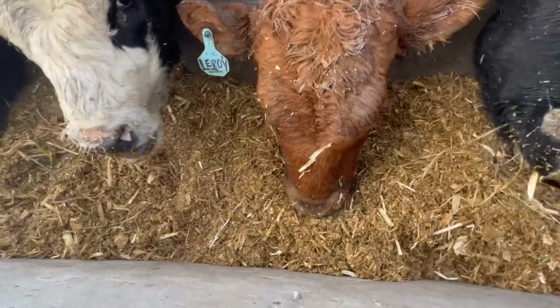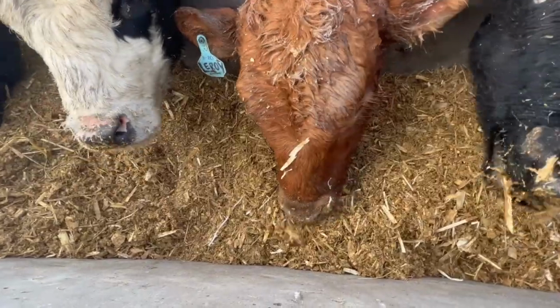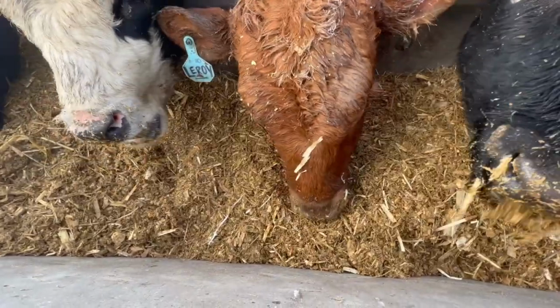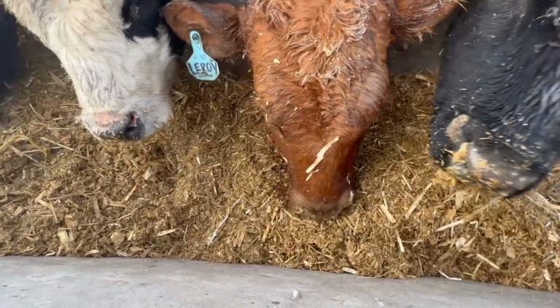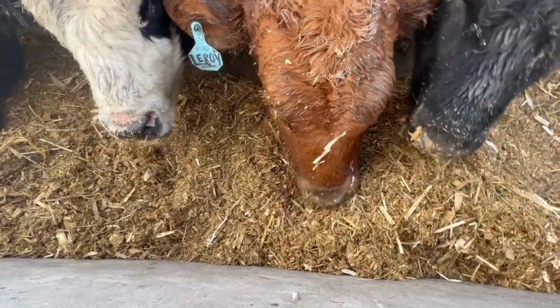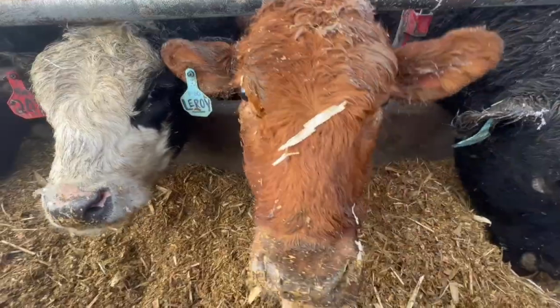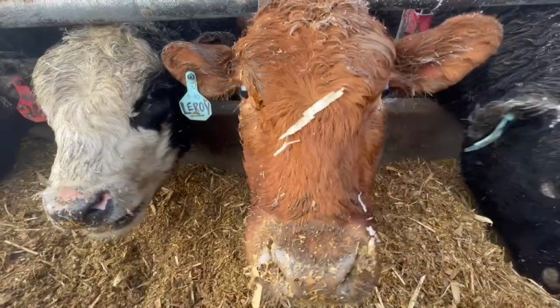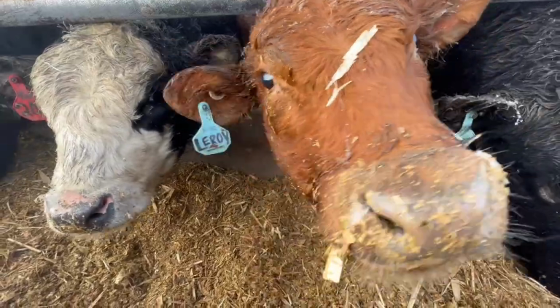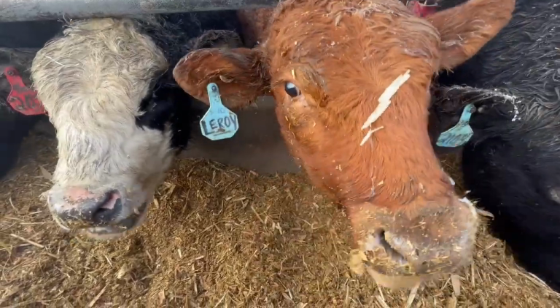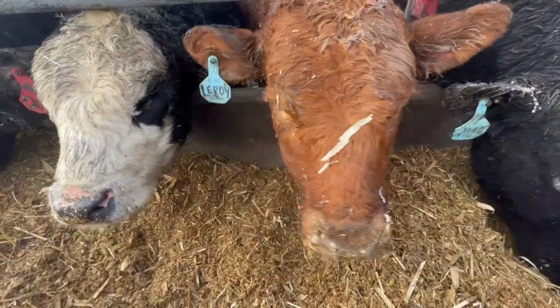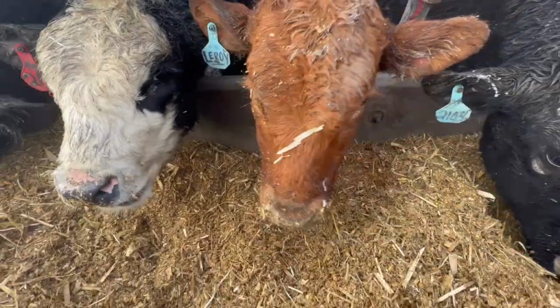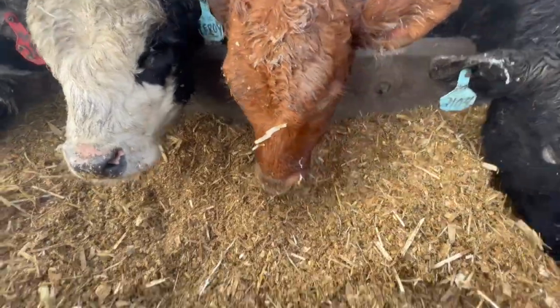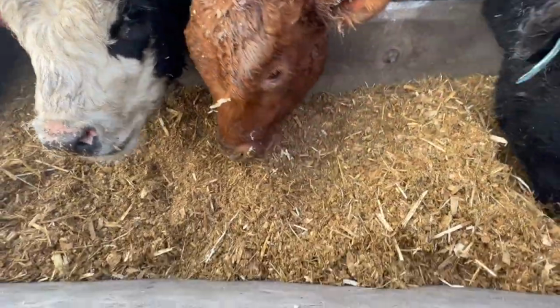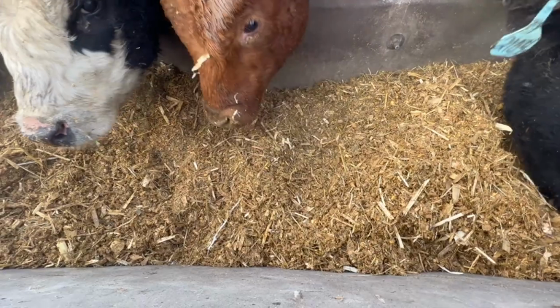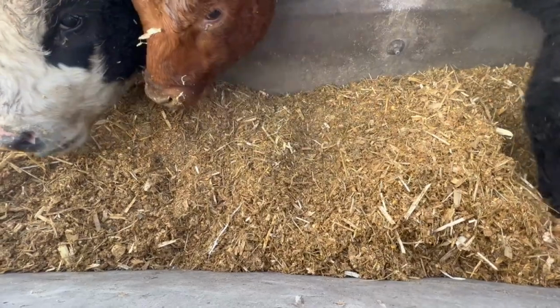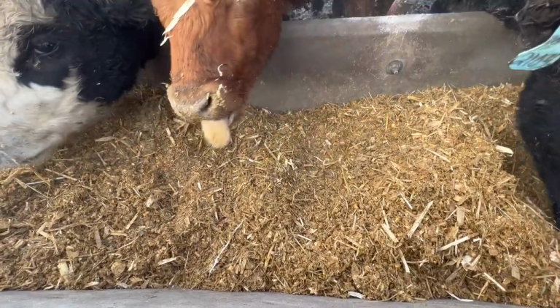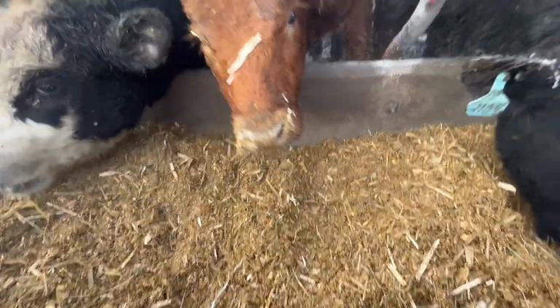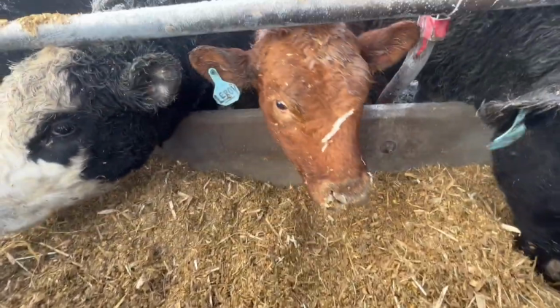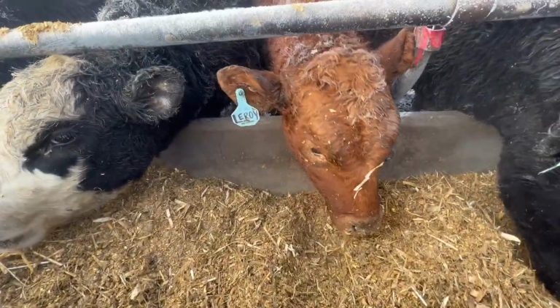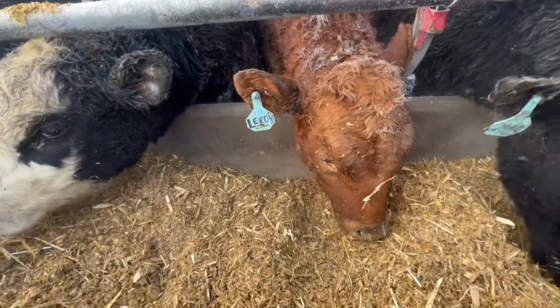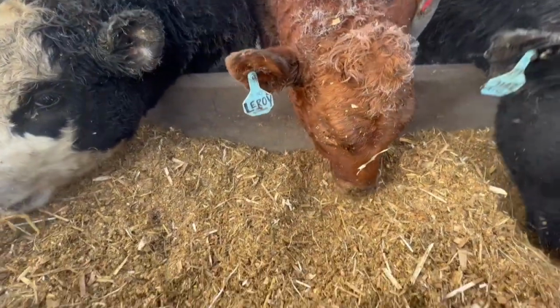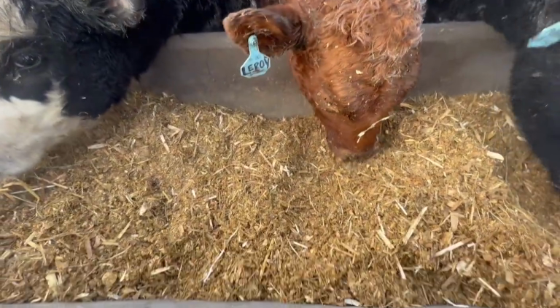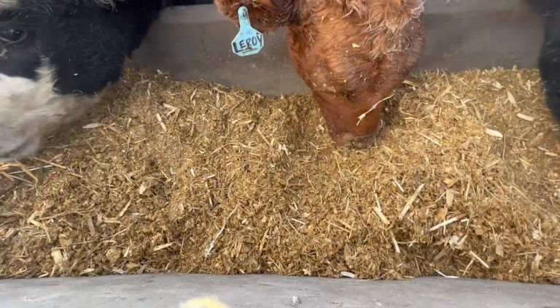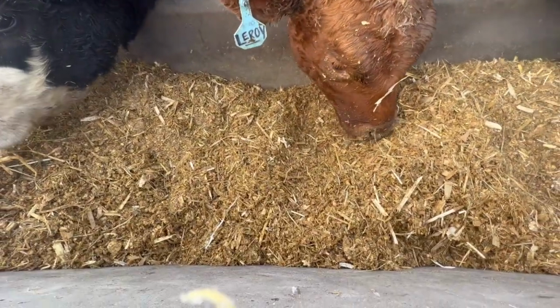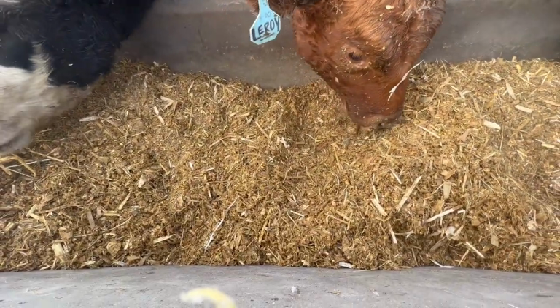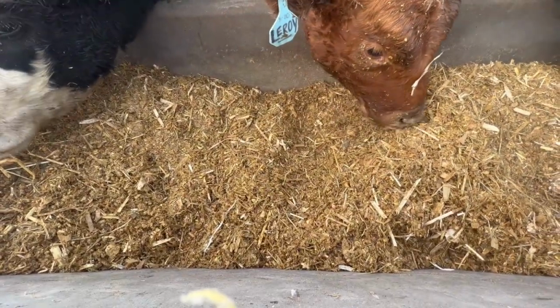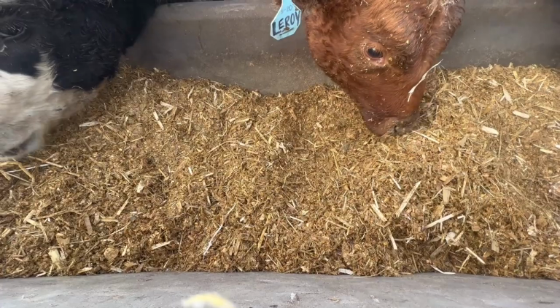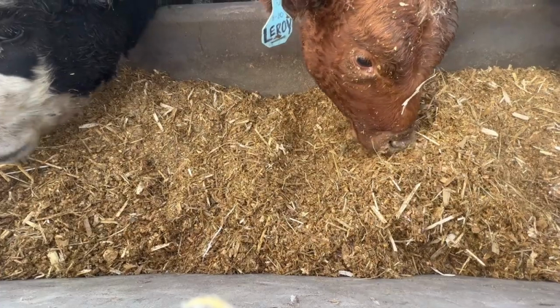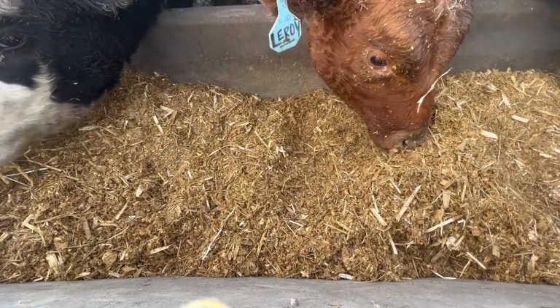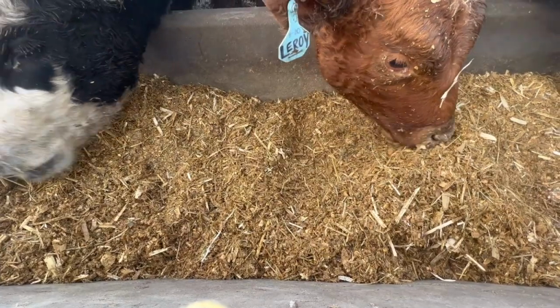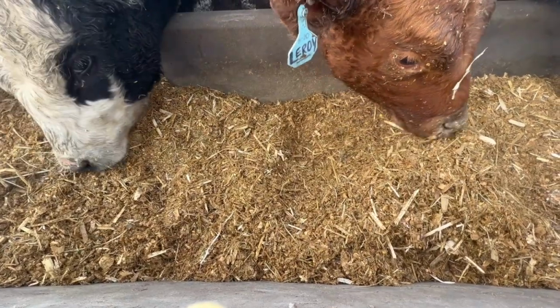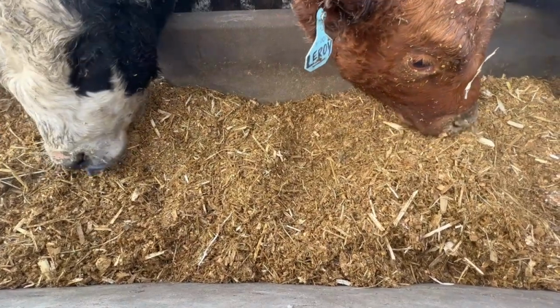We haven't reworked them — they will be reworked soon. They are in step two of four in the feed-out world, so I'm gonna talk about this ration. This total mix ration, which is called a TMR, is what they are consuming to help them grow.